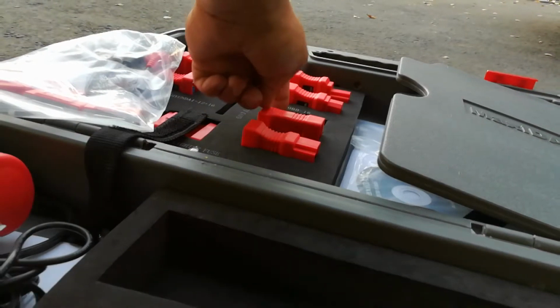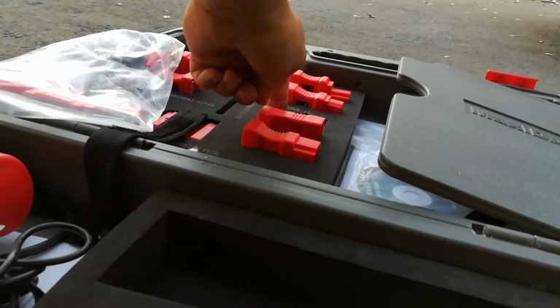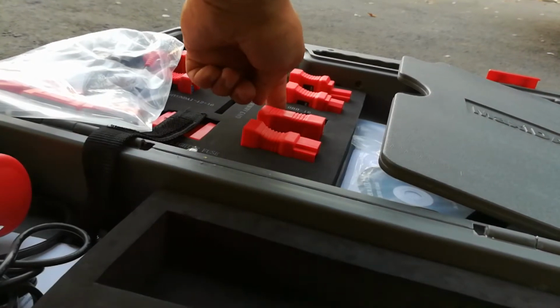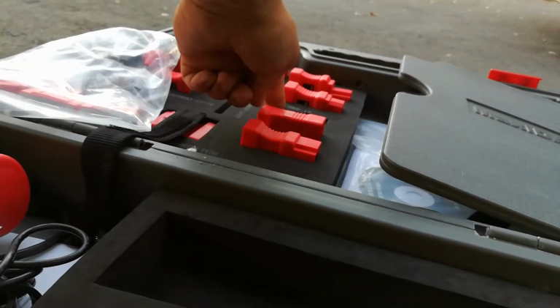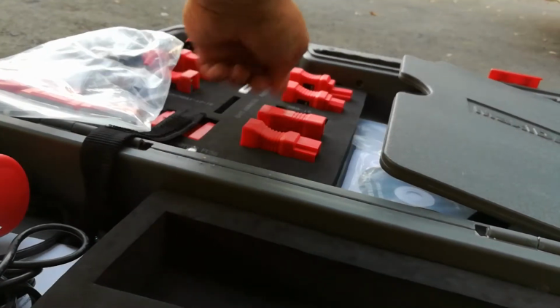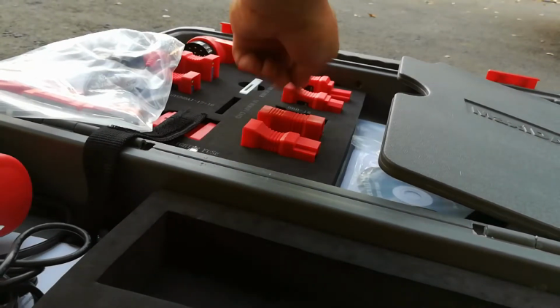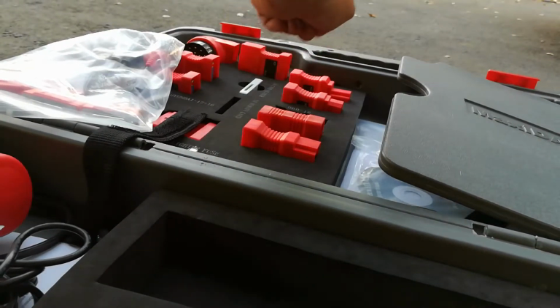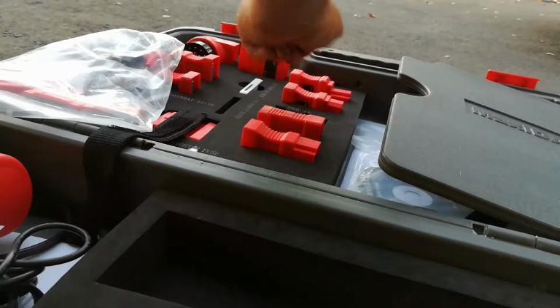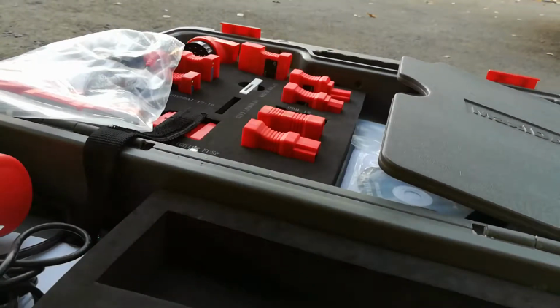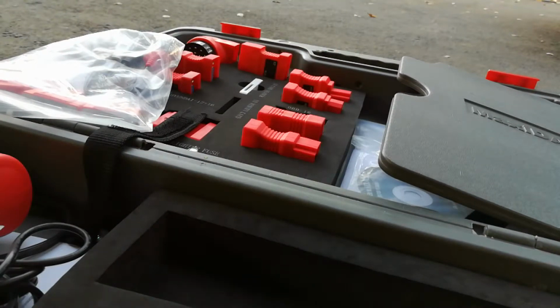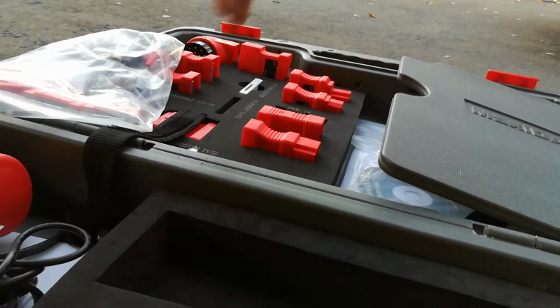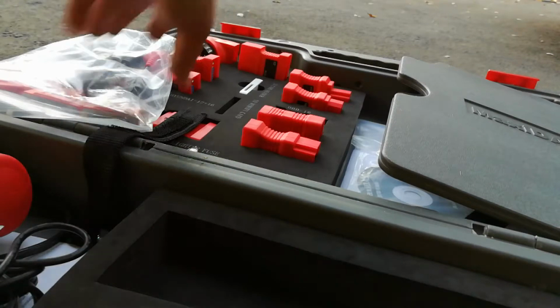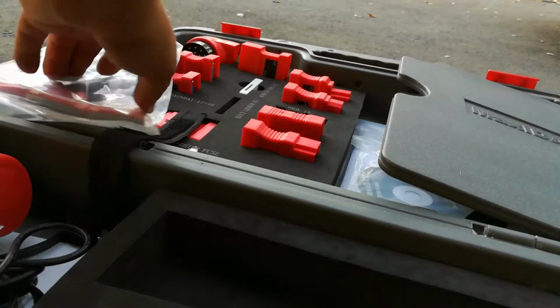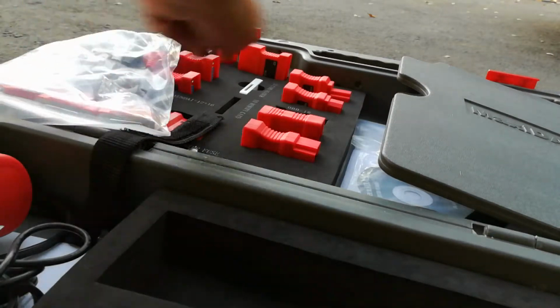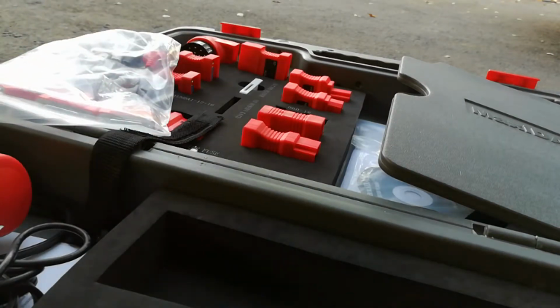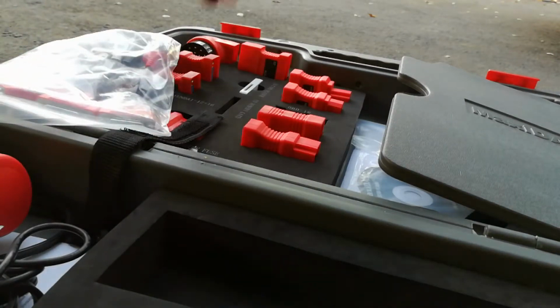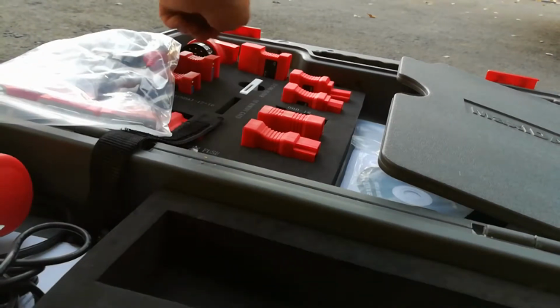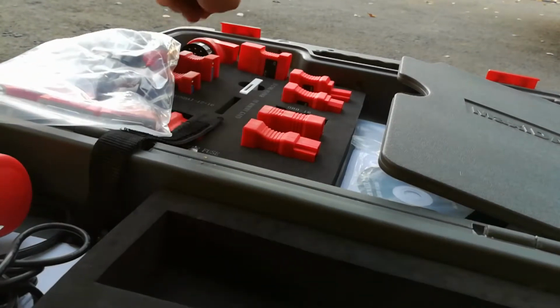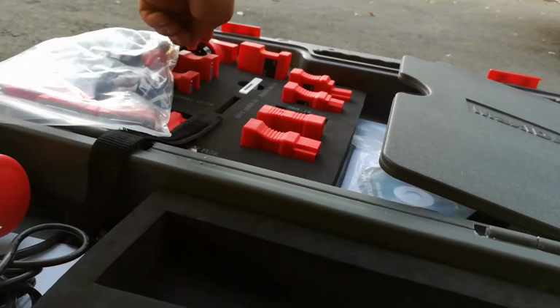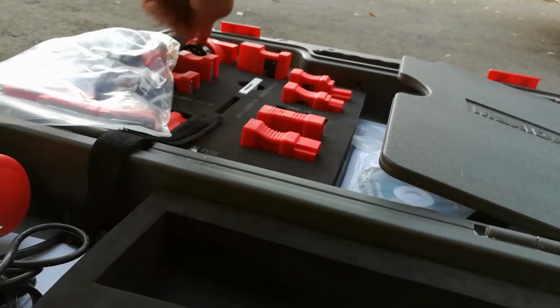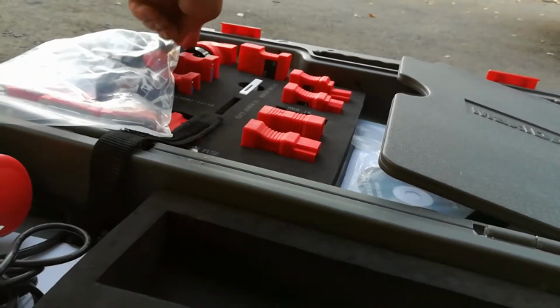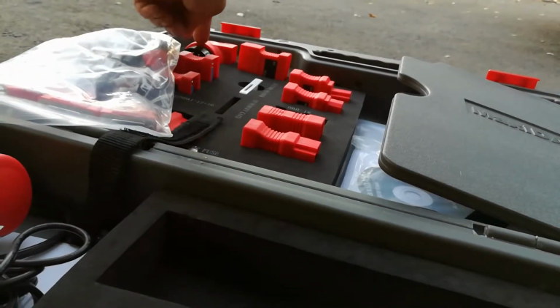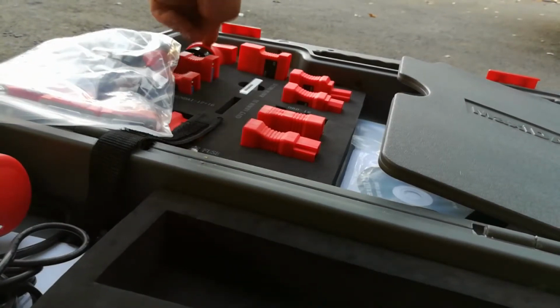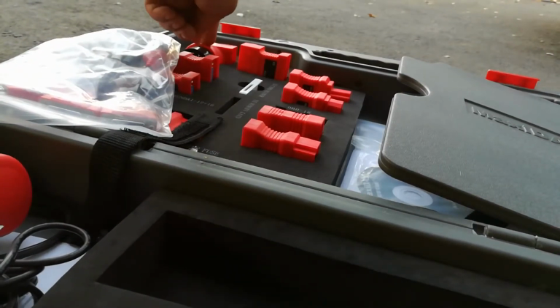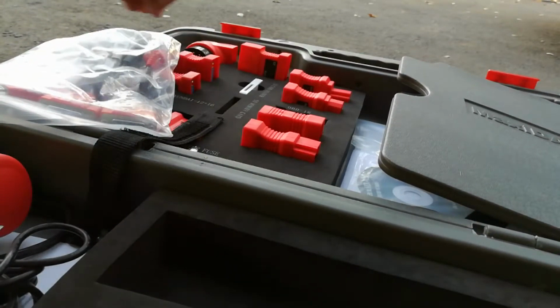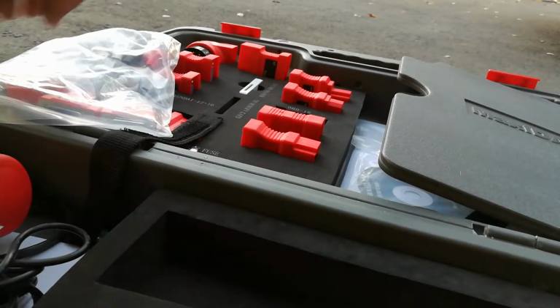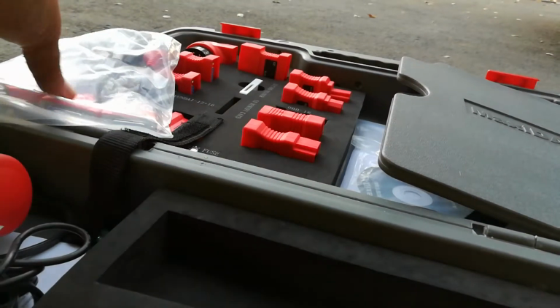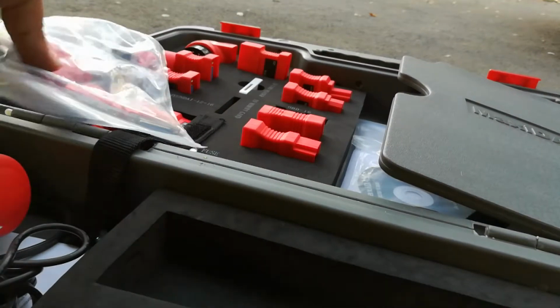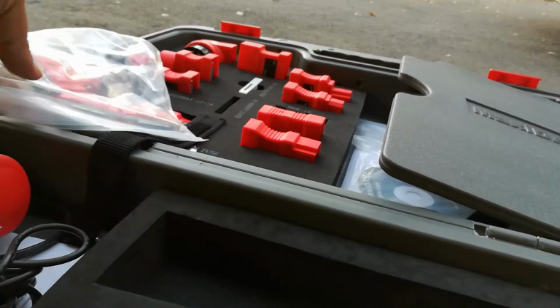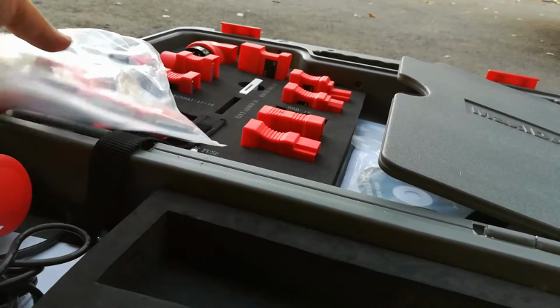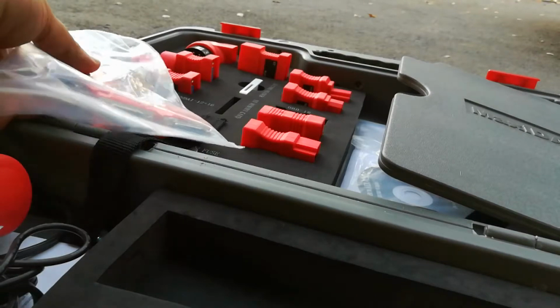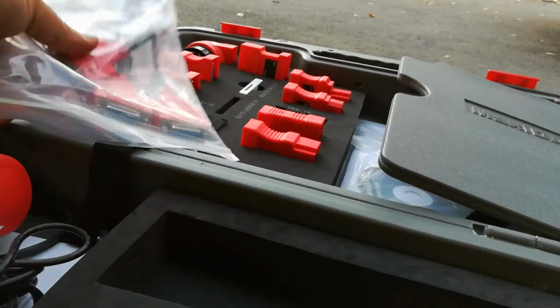It also came with adapters for Nissan, Honda, and Toyota, and this is the BMW legacy connector right here if you're working on older cars.